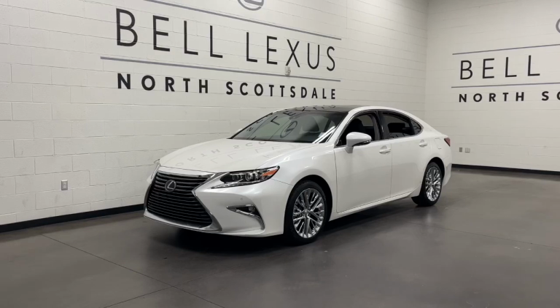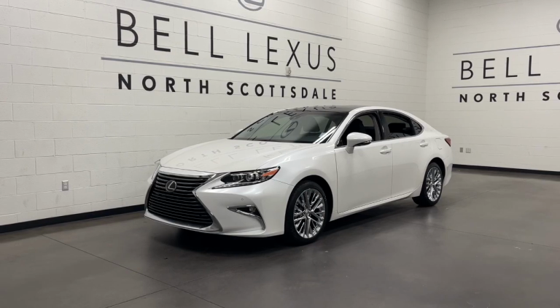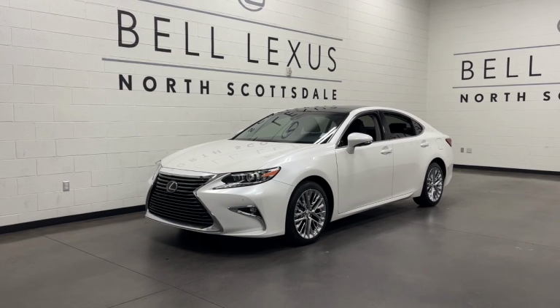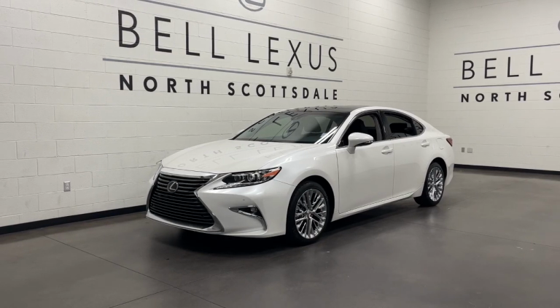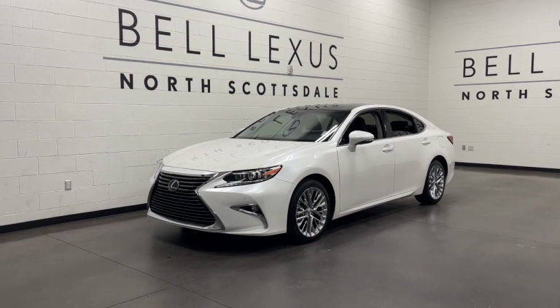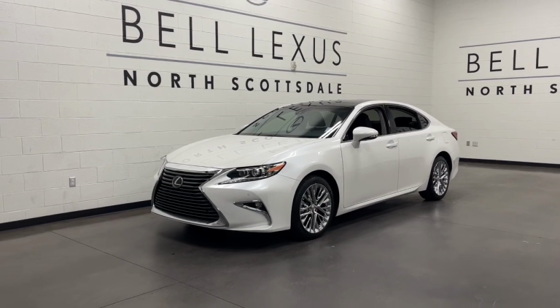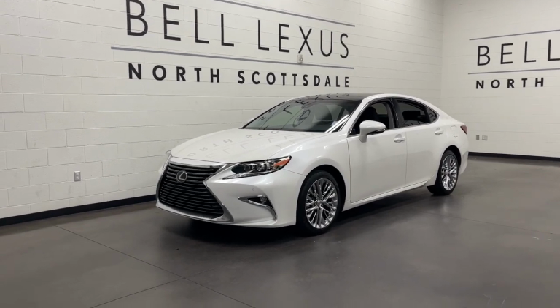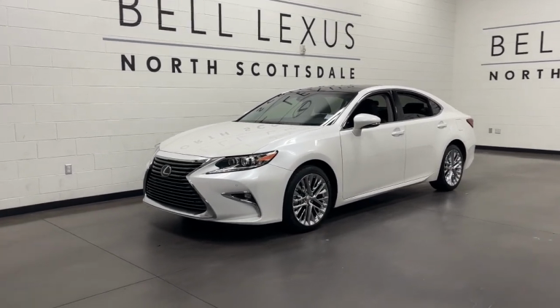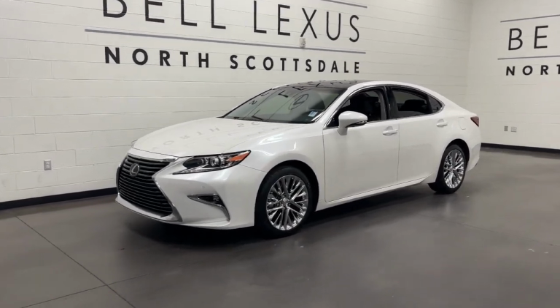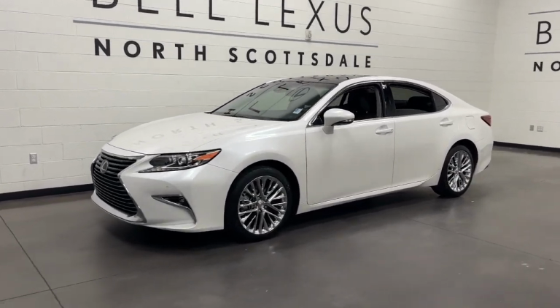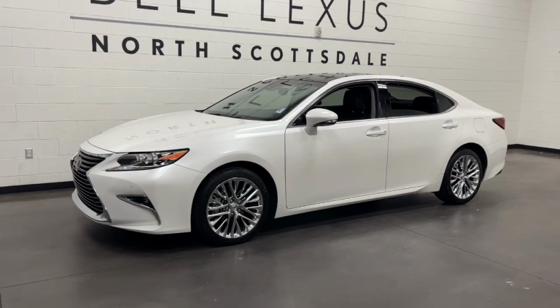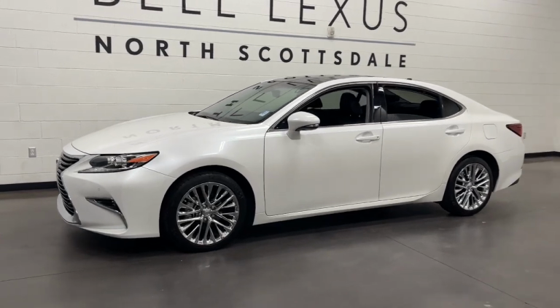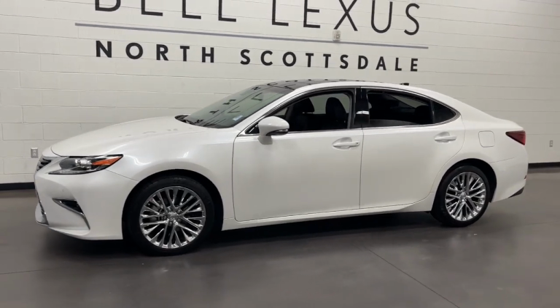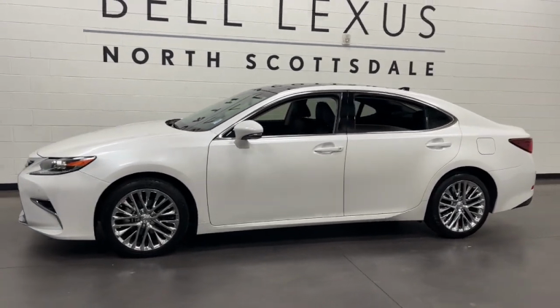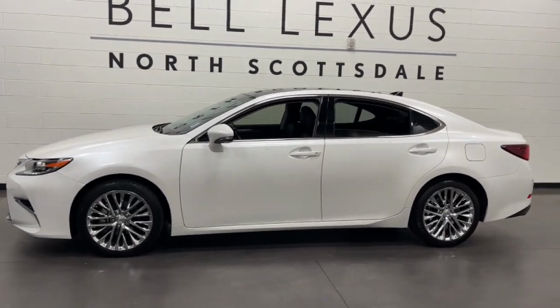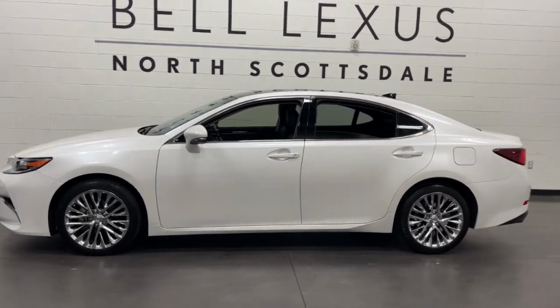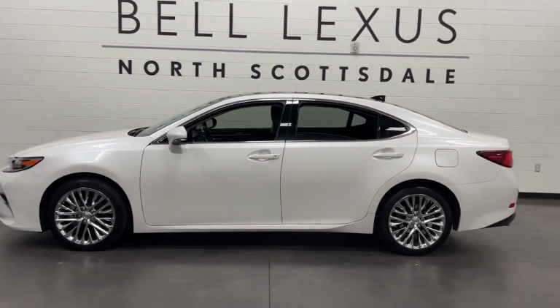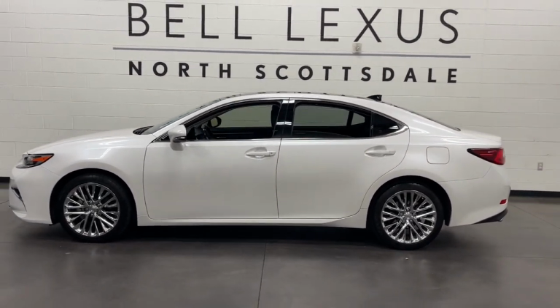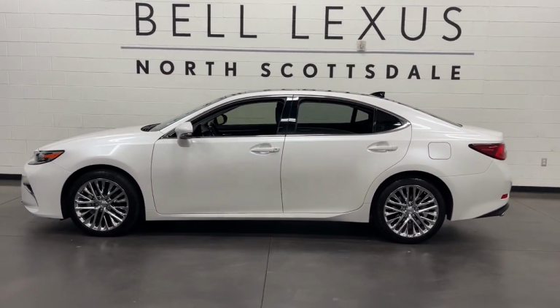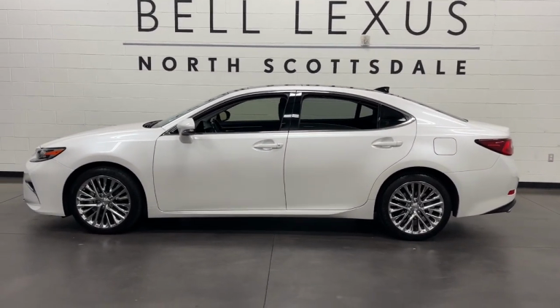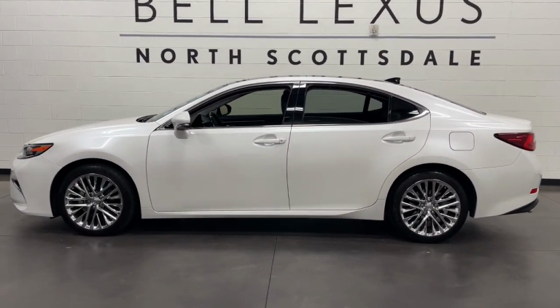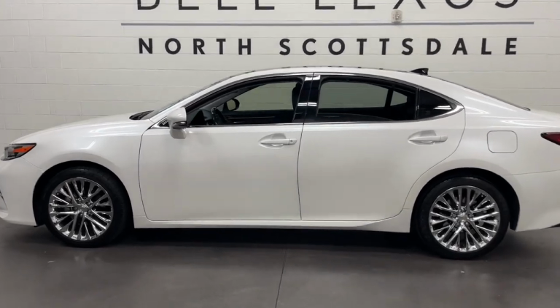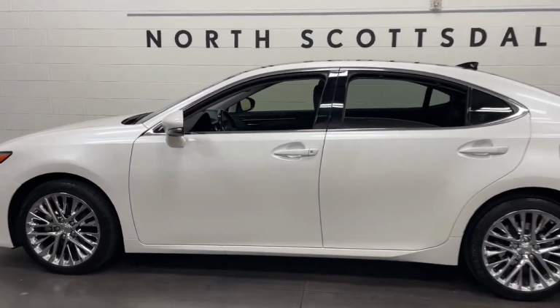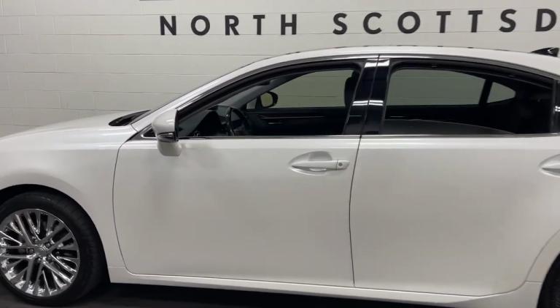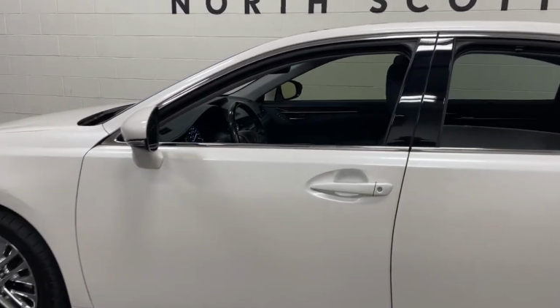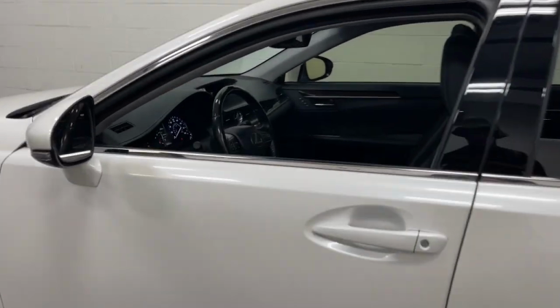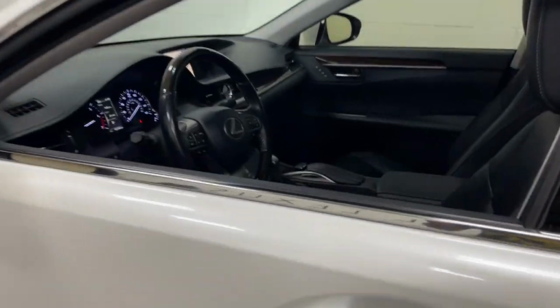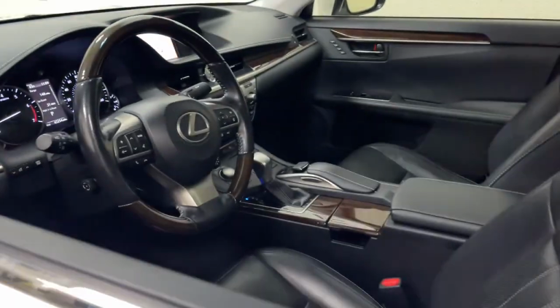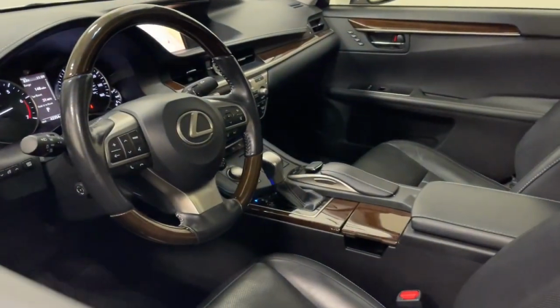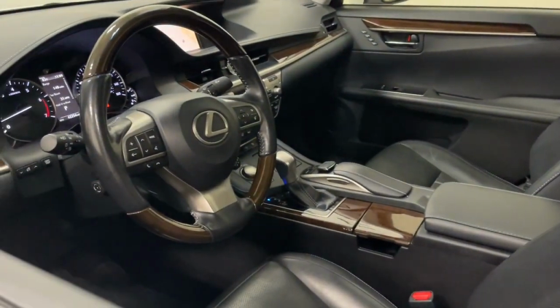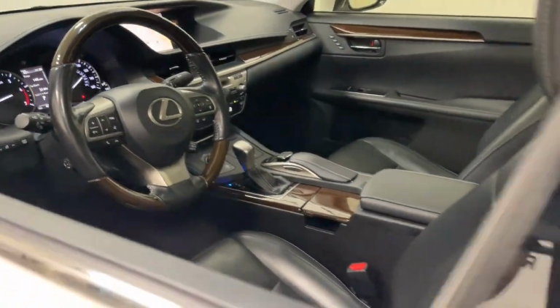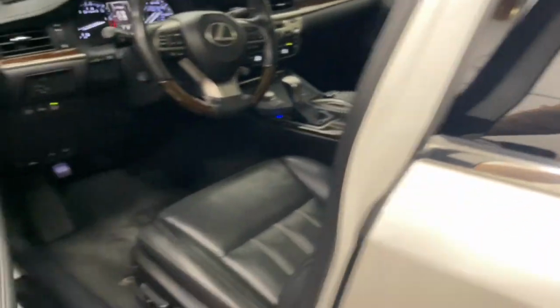You'll have love at first sight with the 2016 Lexus ES. With less than 45,000 miles on the odometer, this vehicle provides excellent value. Here's a seductively styled ES that's loaded with desirable features.